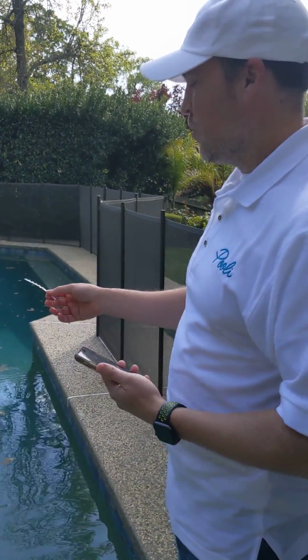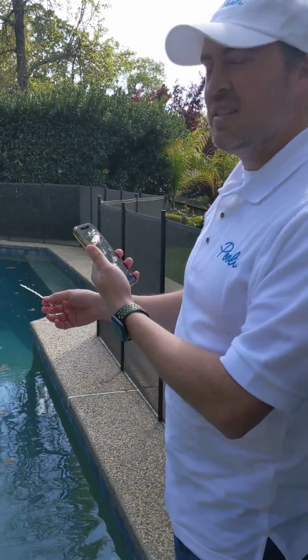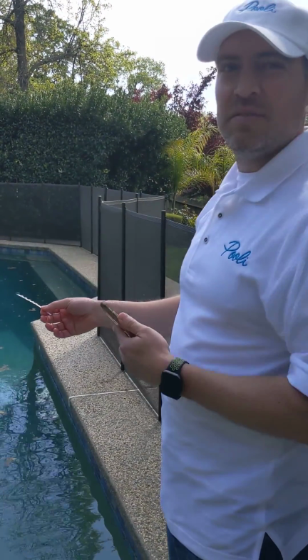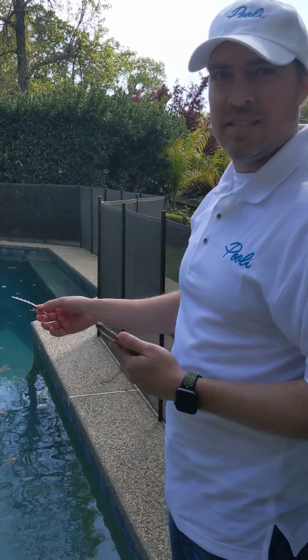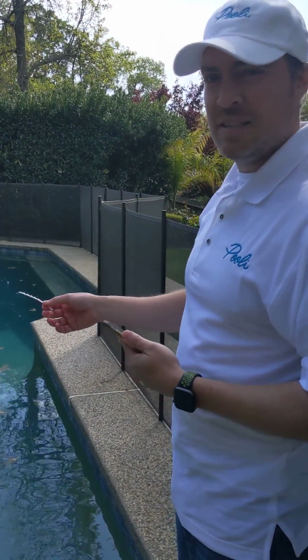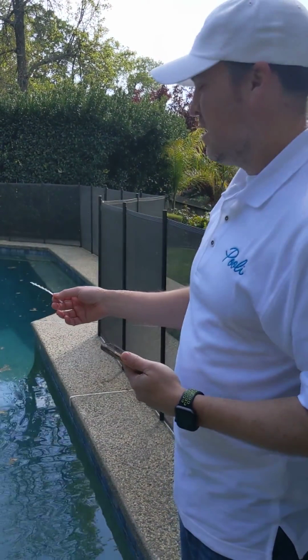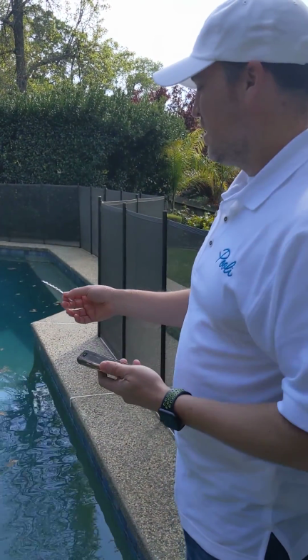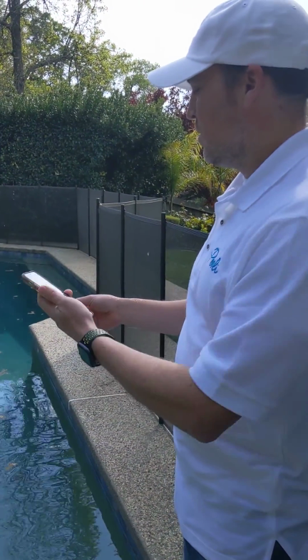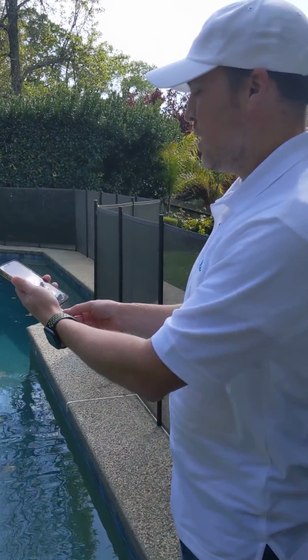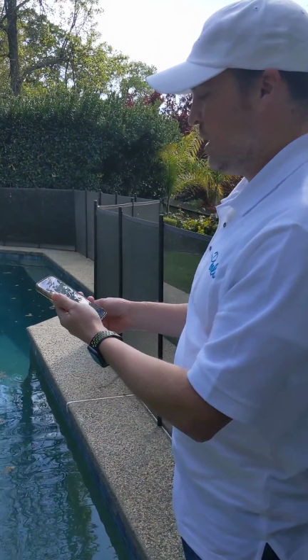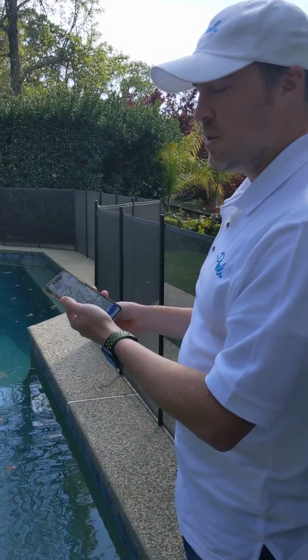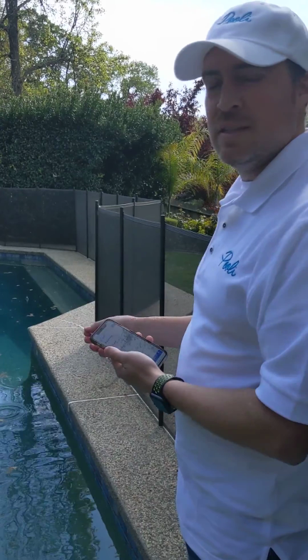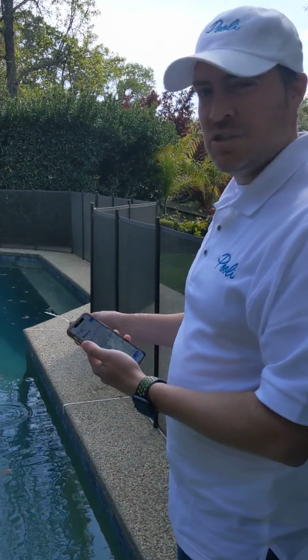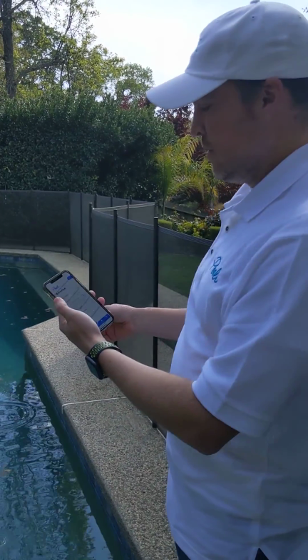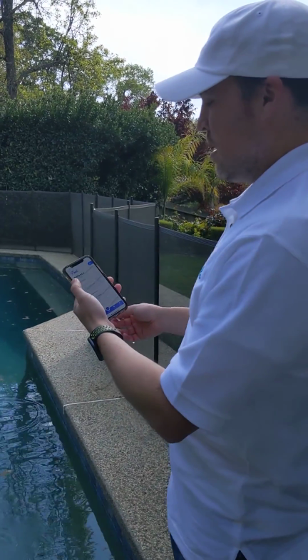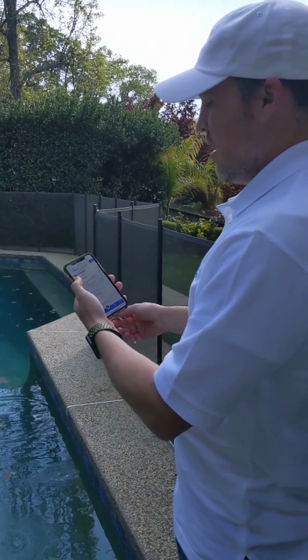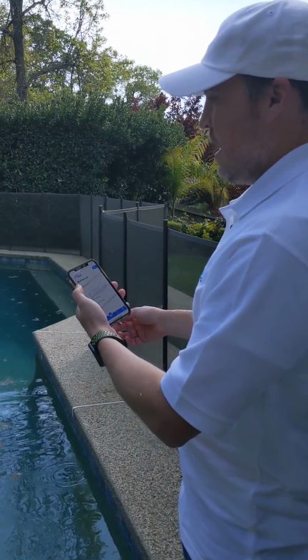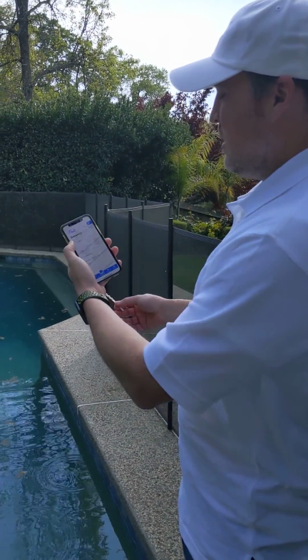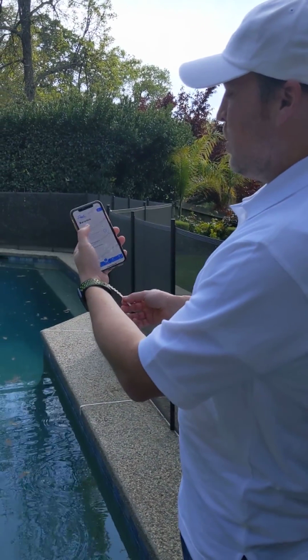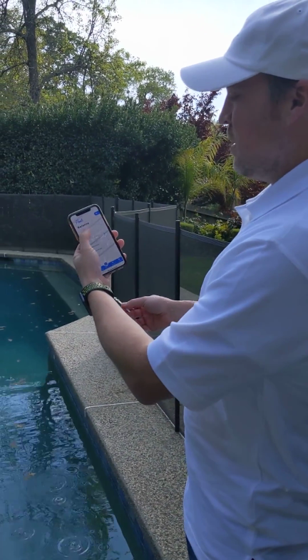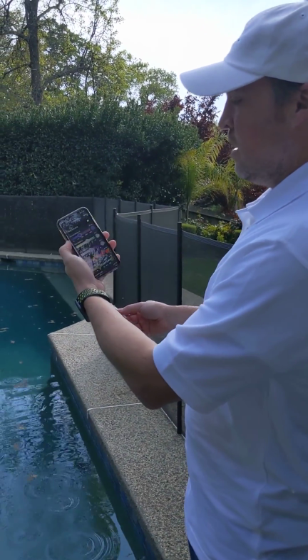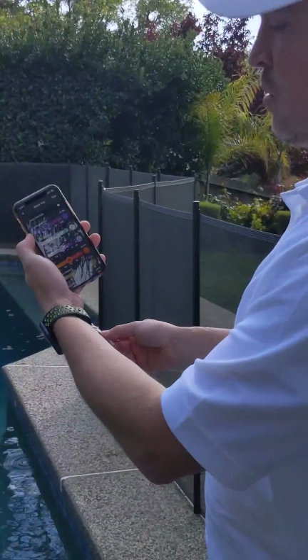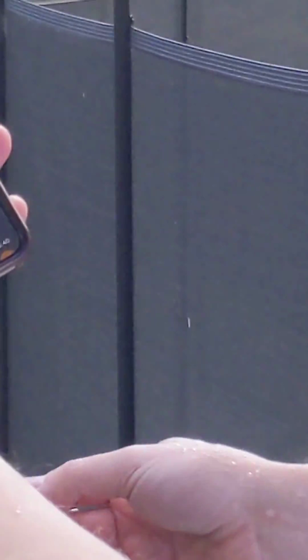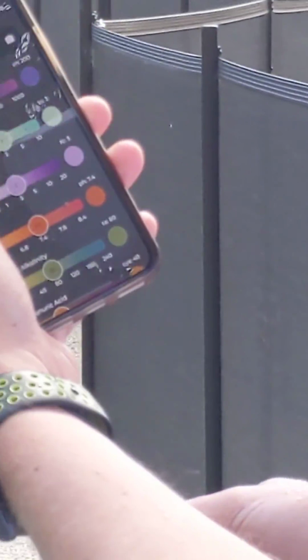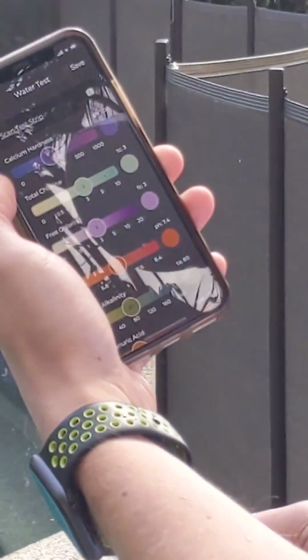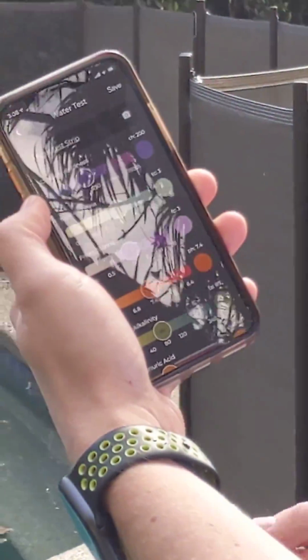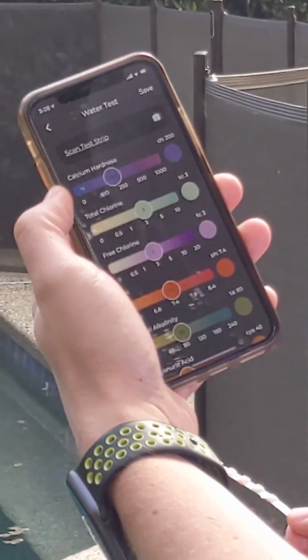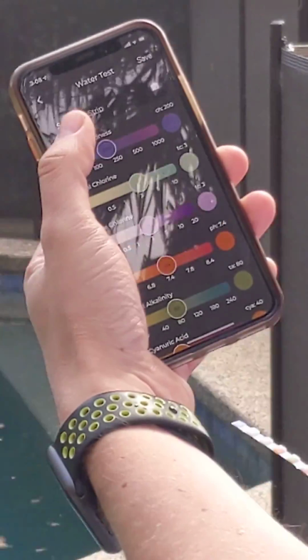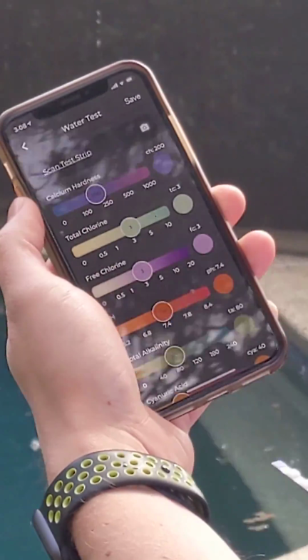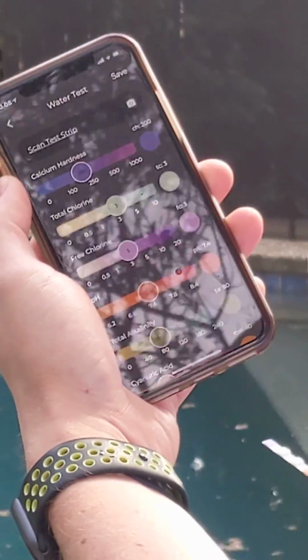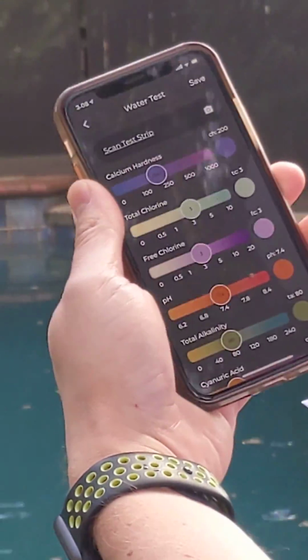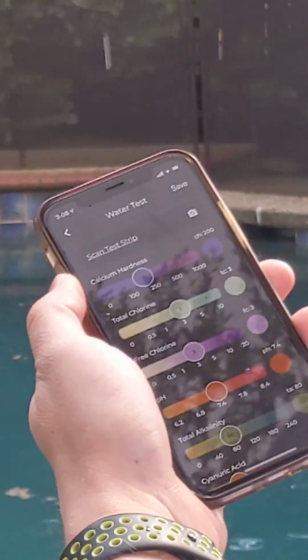You want to wait at least 15 seconds so that the water has a chance to soak into the test strip. And in the meantime, open up the Pooley app and go to test water — here's our new scan test strip feature.